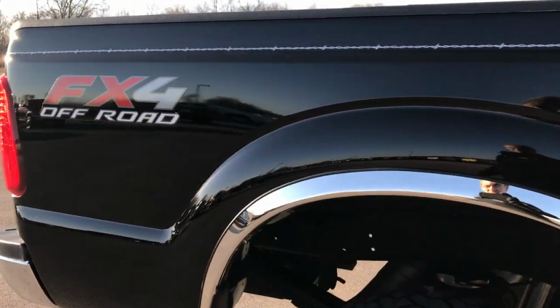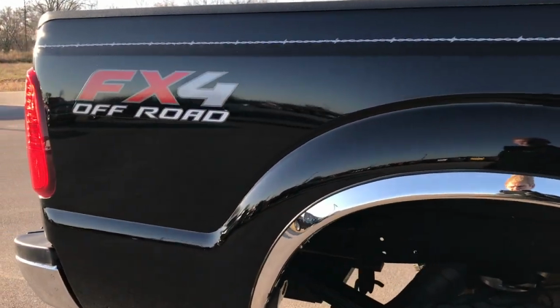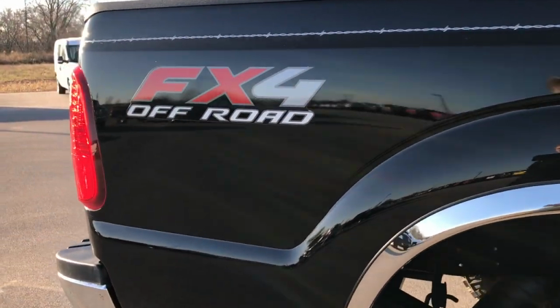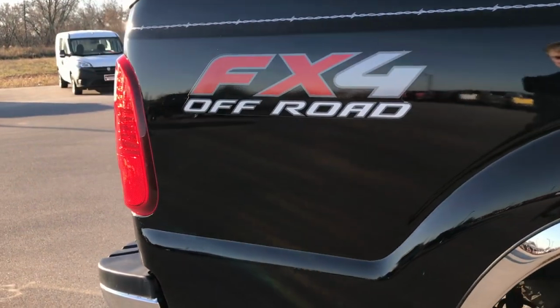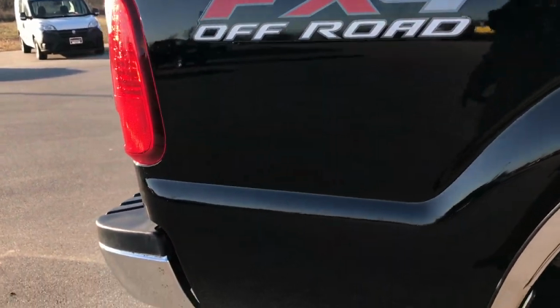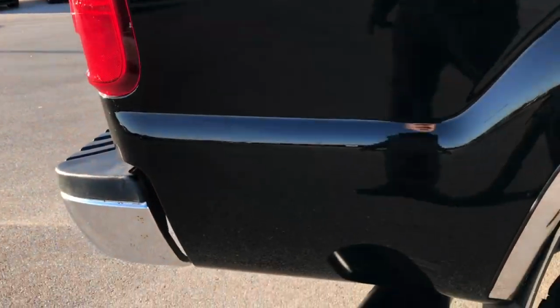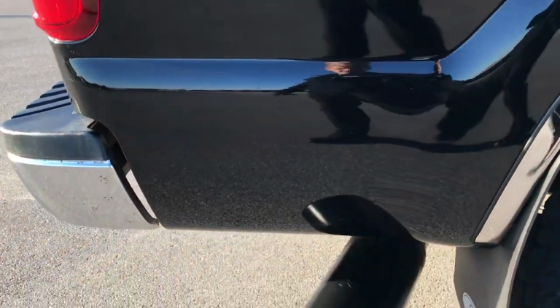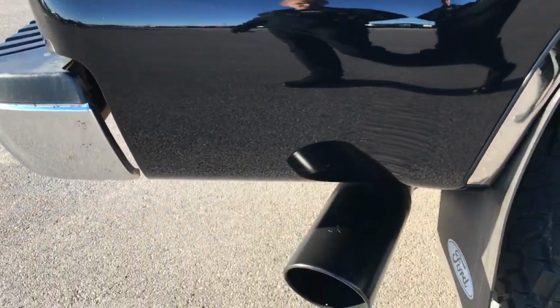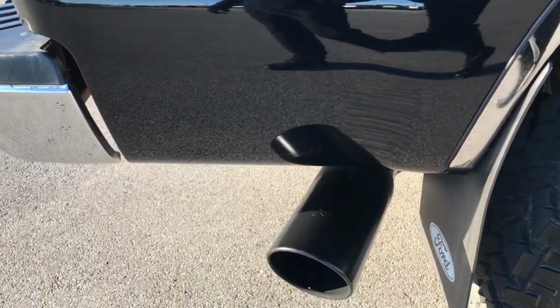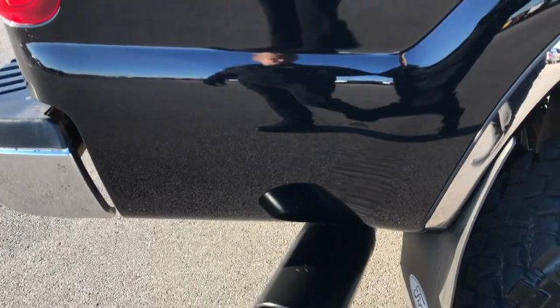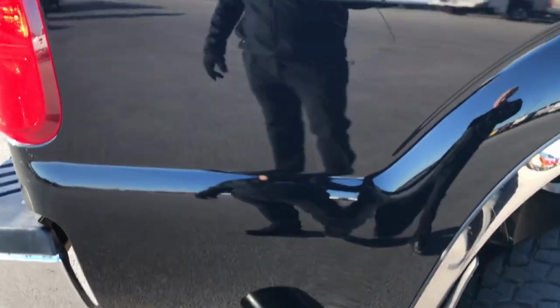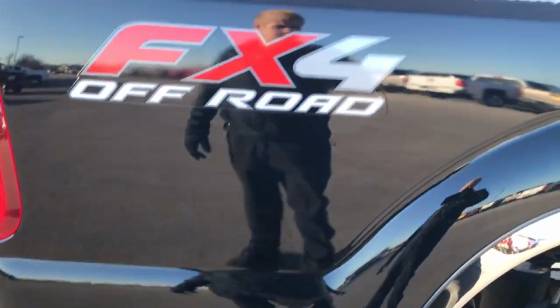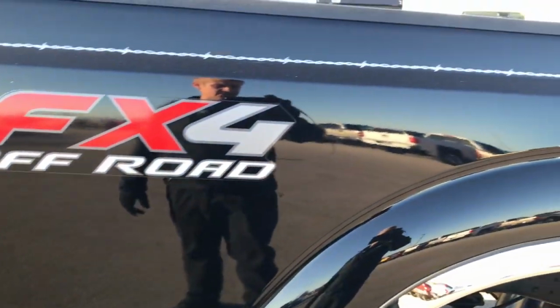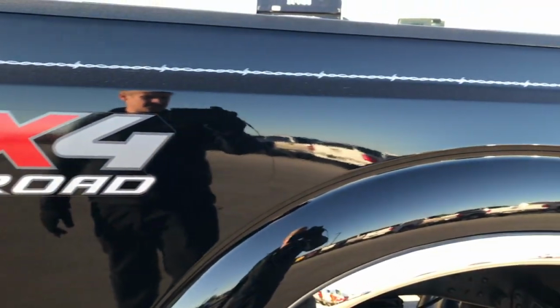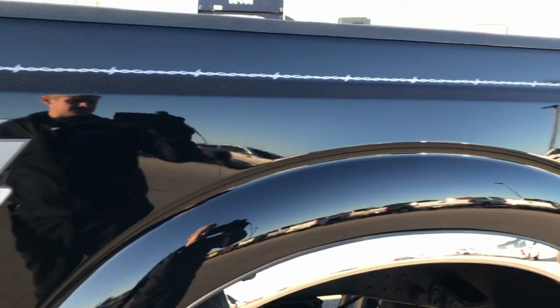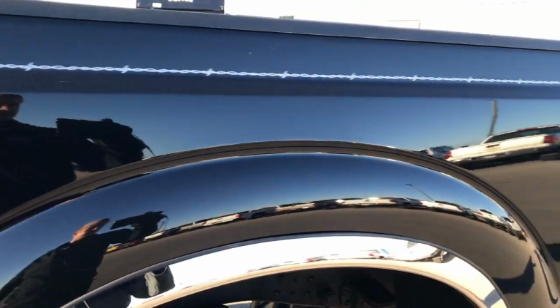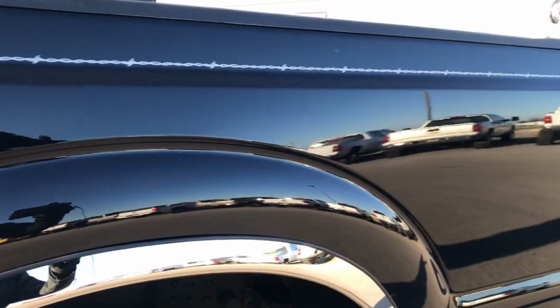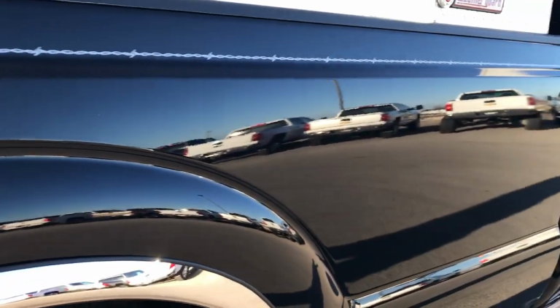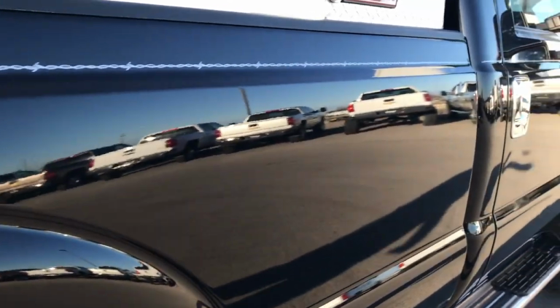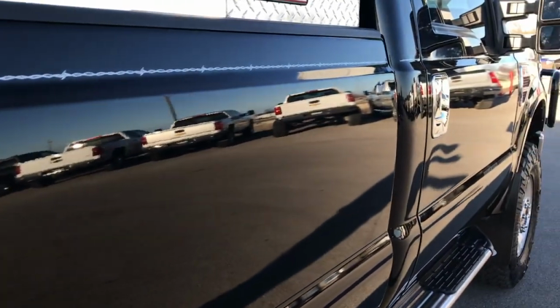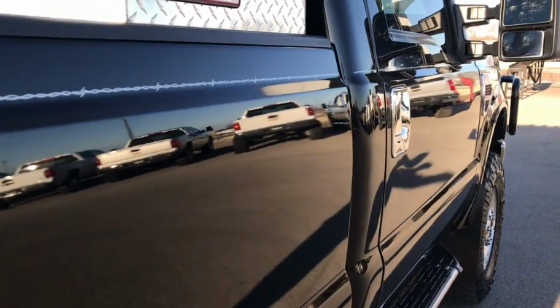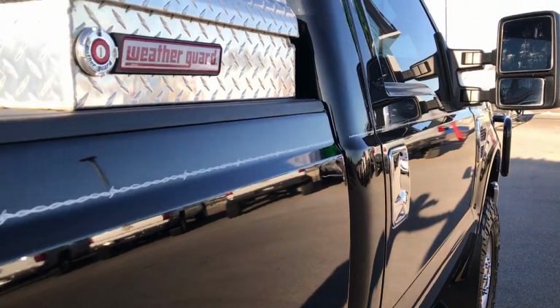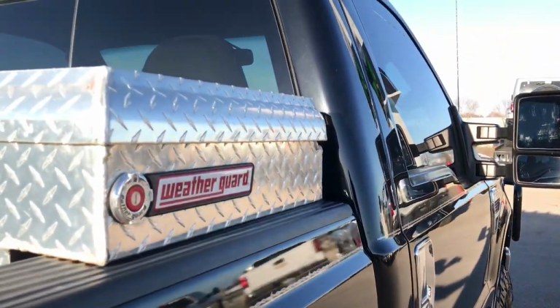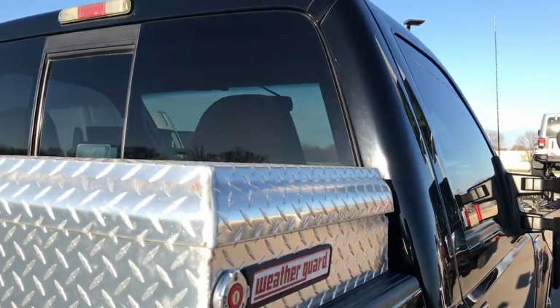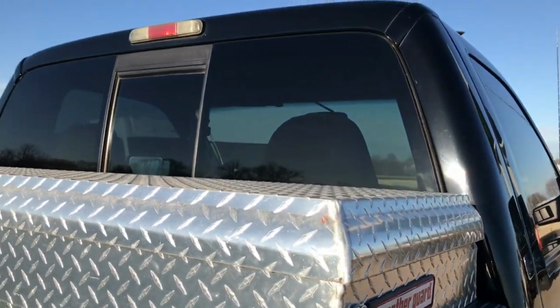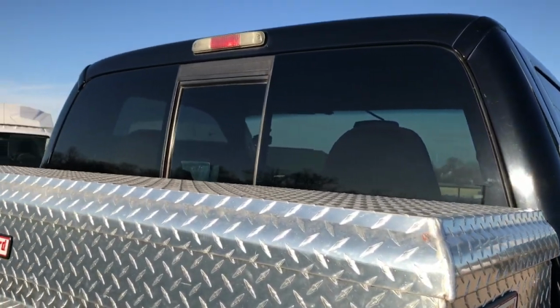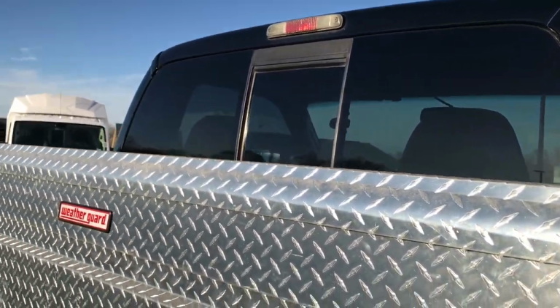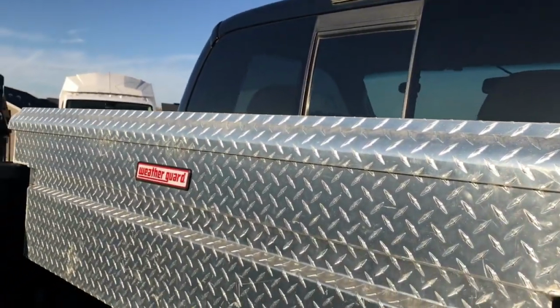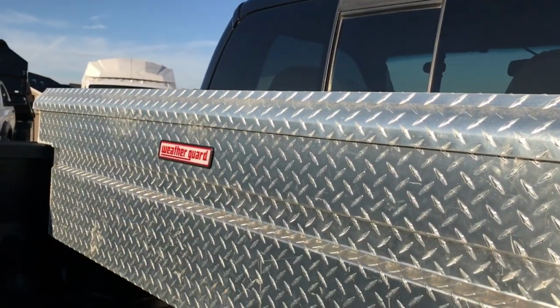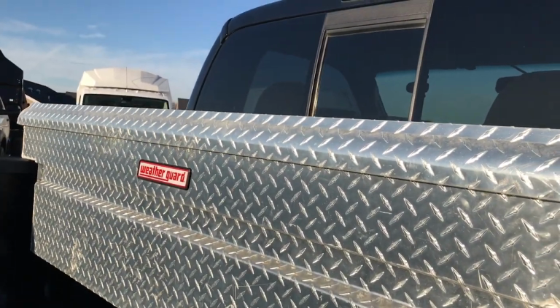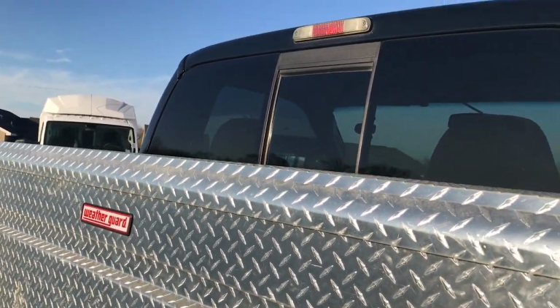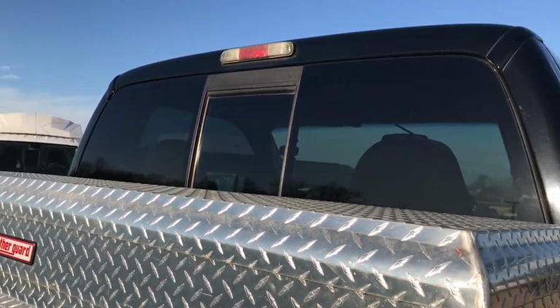We take these HD videos so if you are far away or even if you are close by and you cannot make the trip down, you can still see the truck, hear the truck, and have confidence in the vehicle that you are looking at before you even get here. It has a Weather Guard tool box.